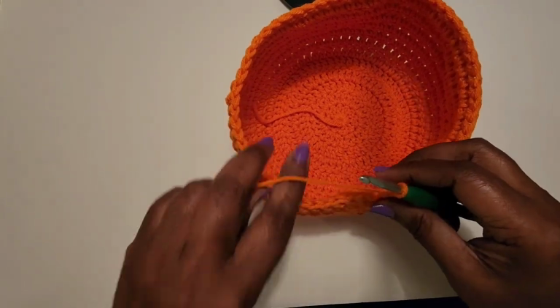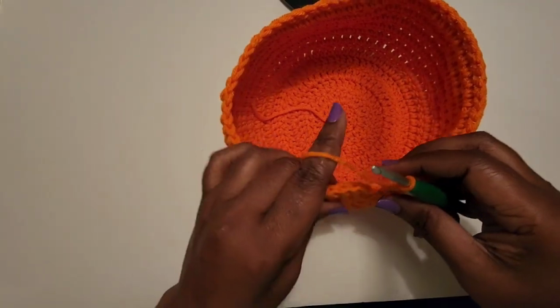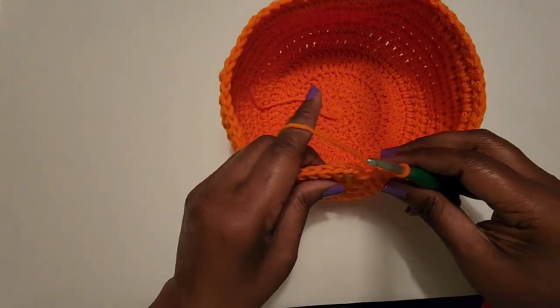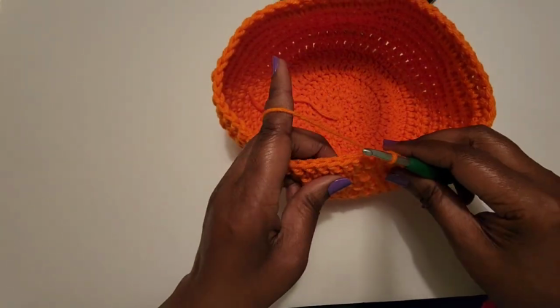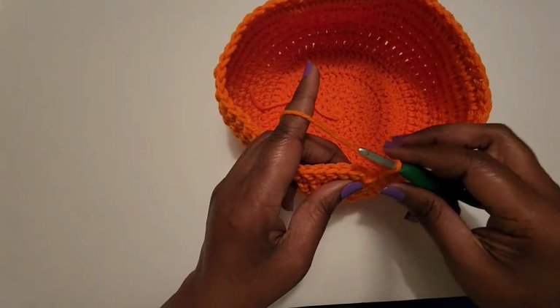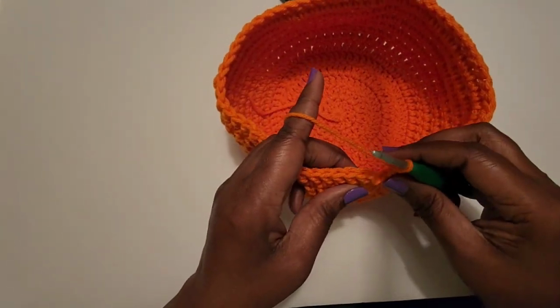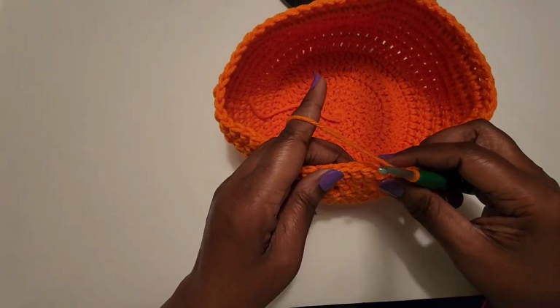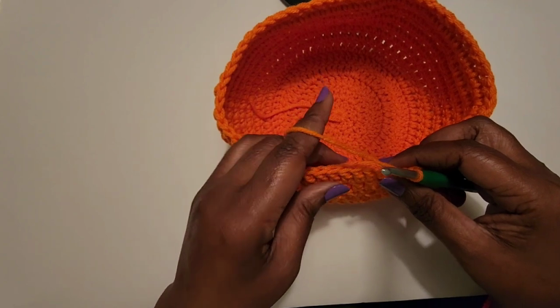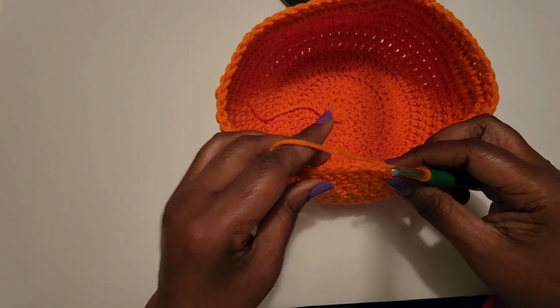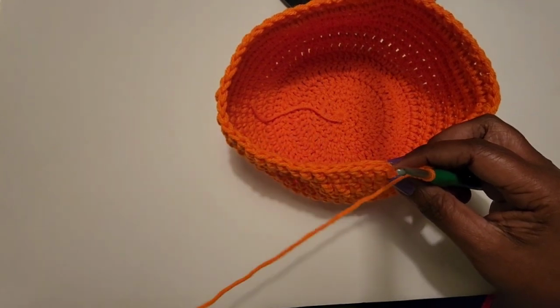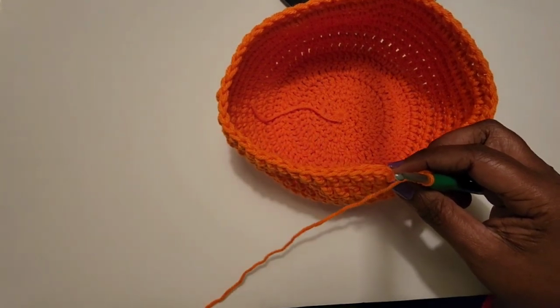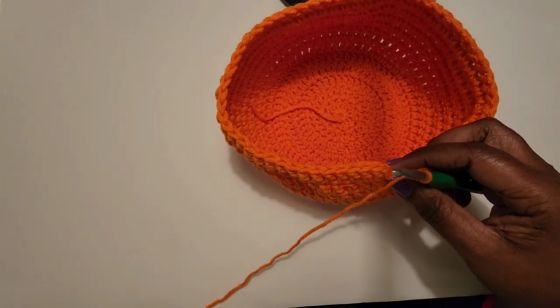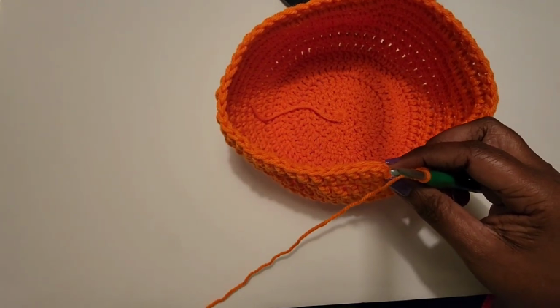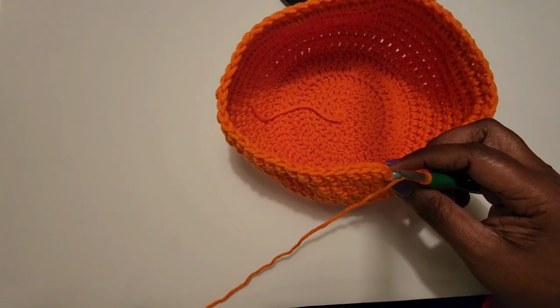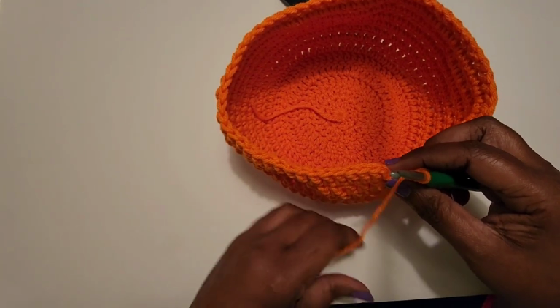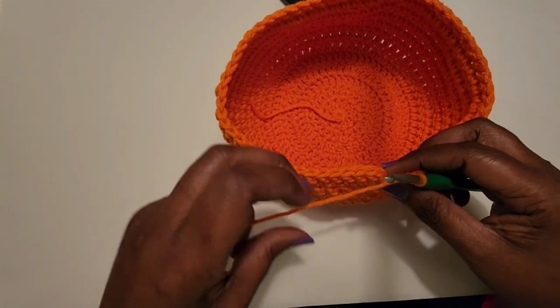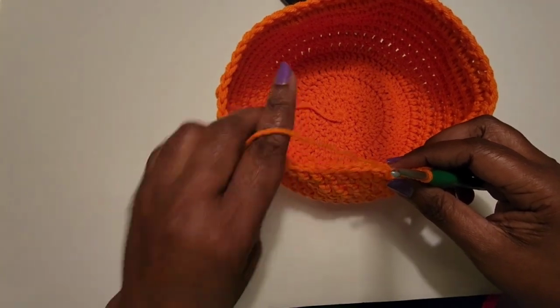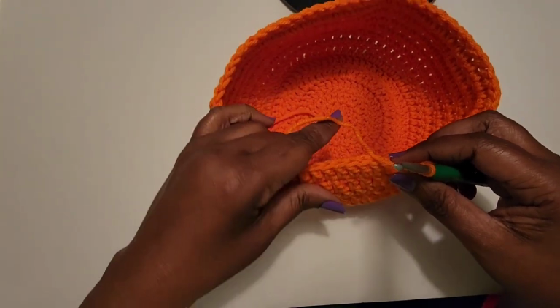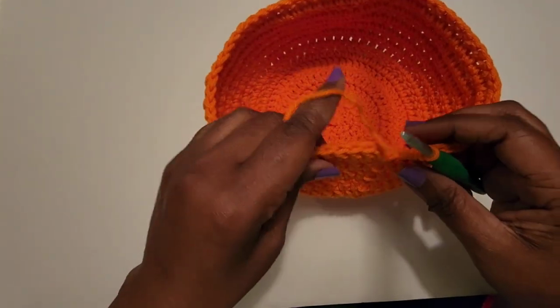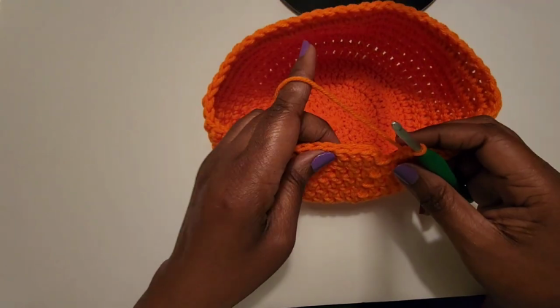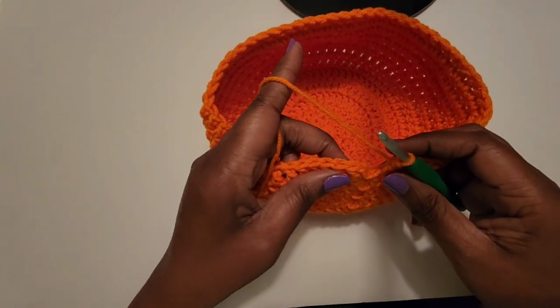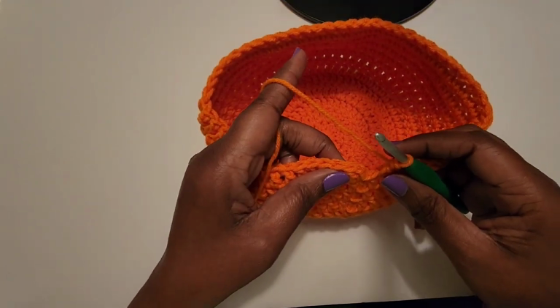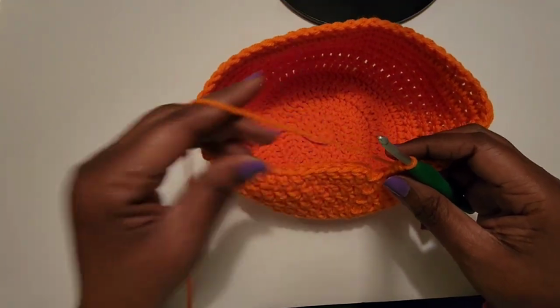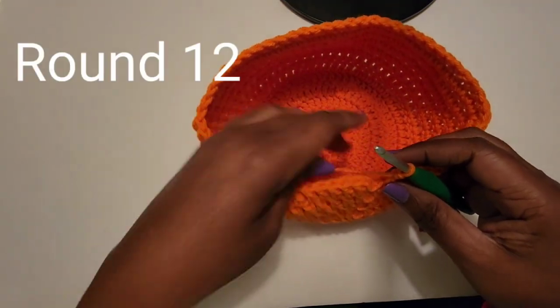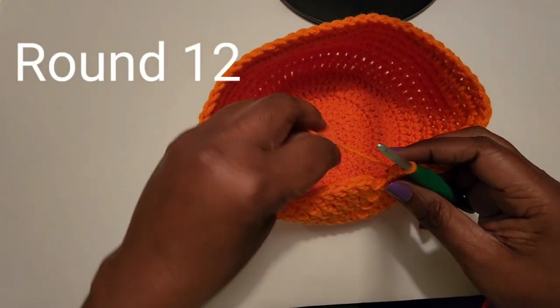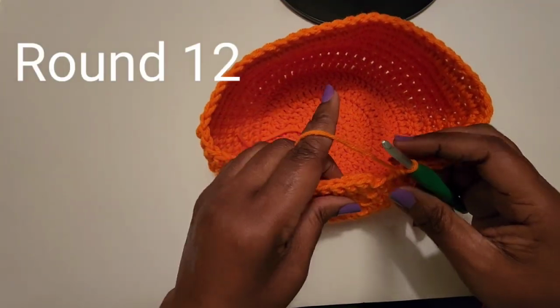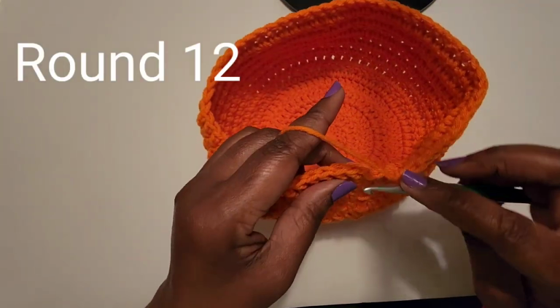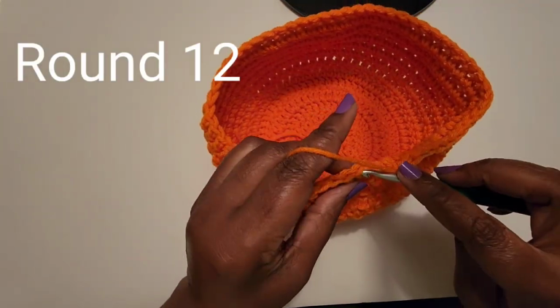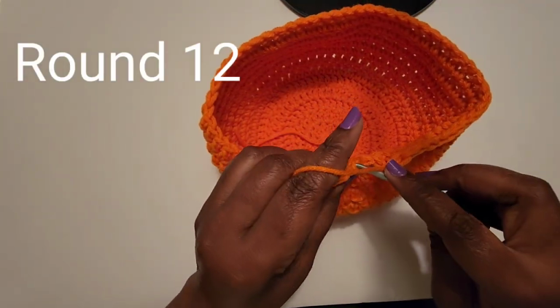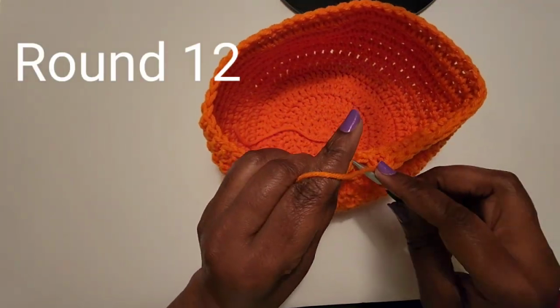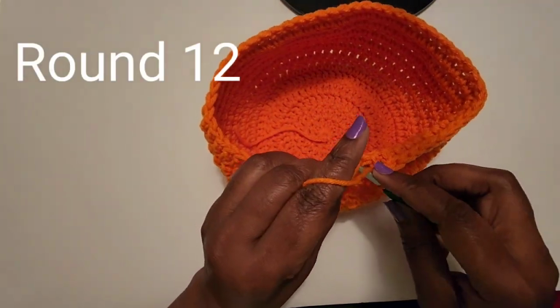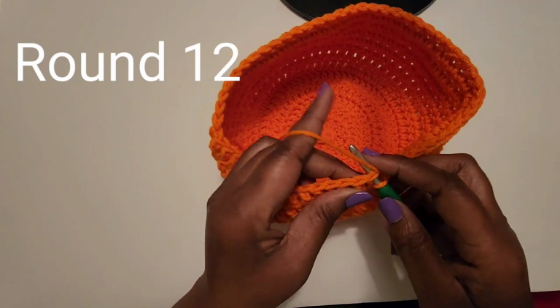If you already know how to do one, go up to row 12. On row 12, I'm just going to slip stitch to join.